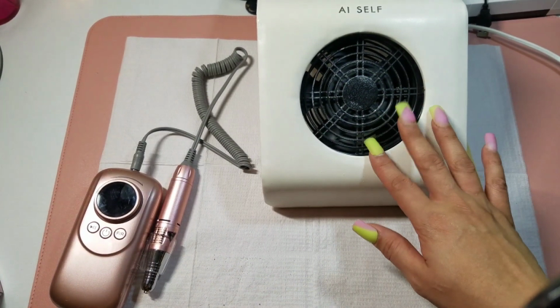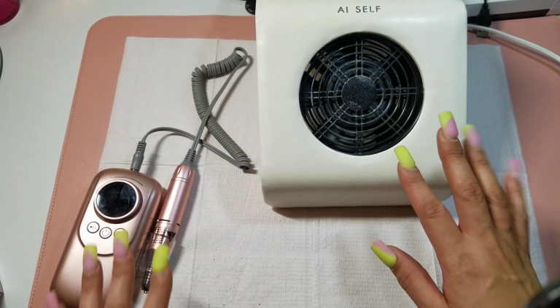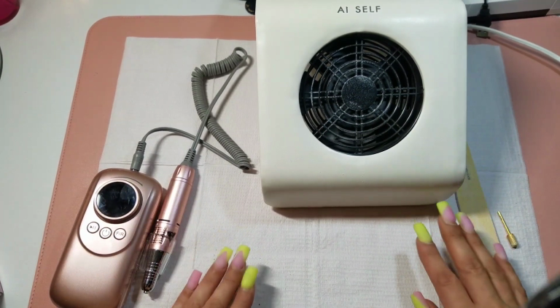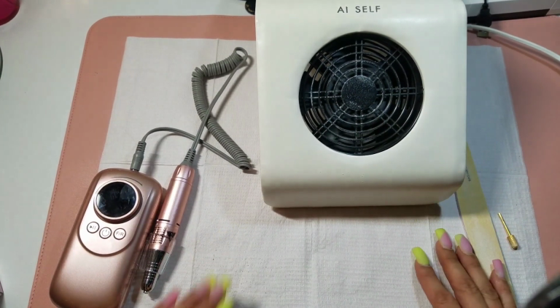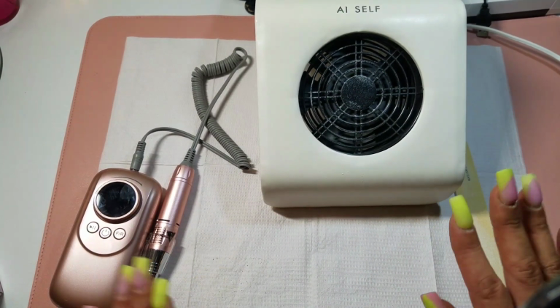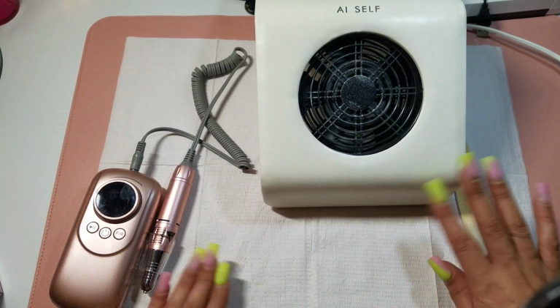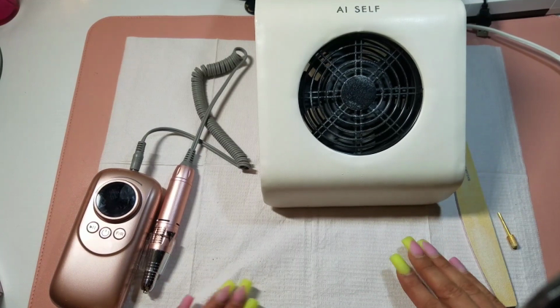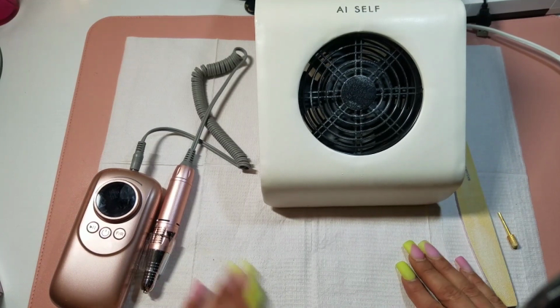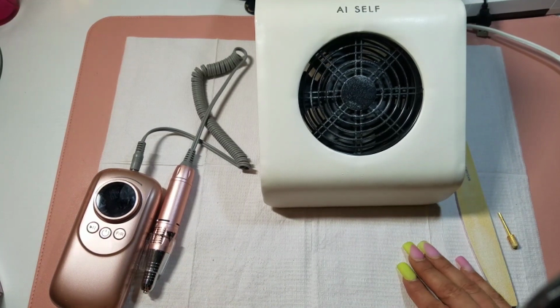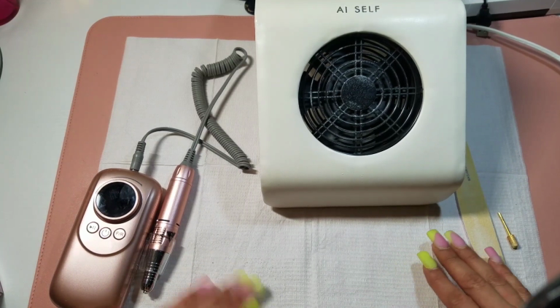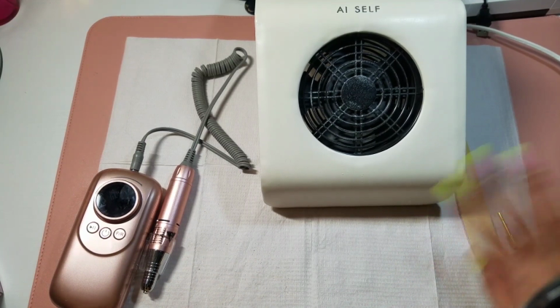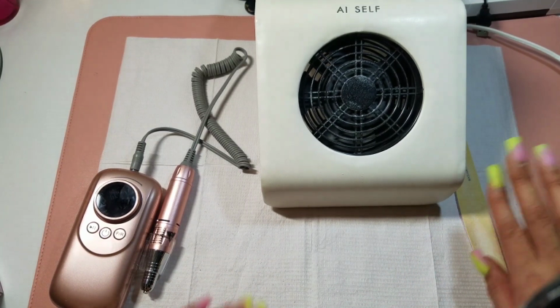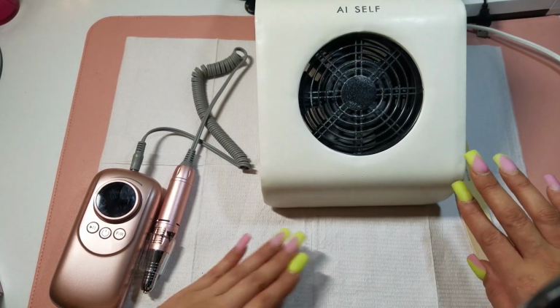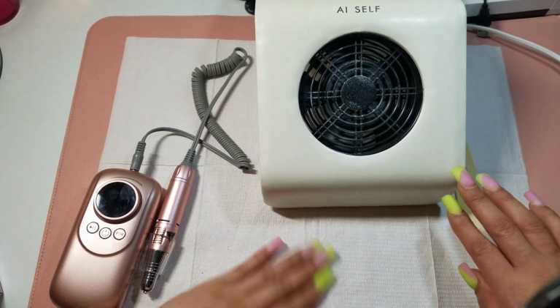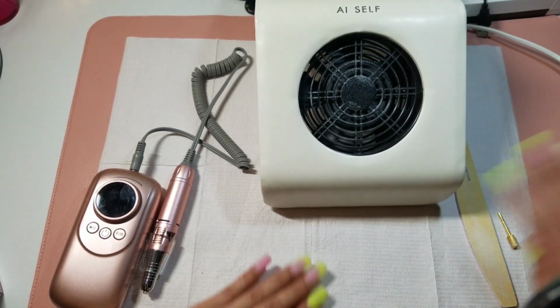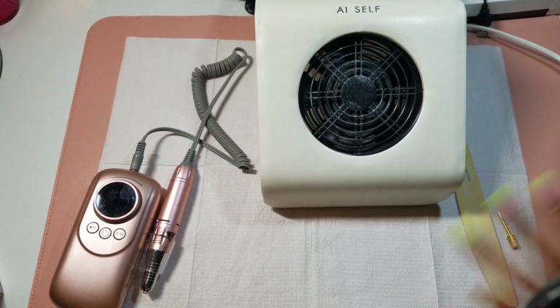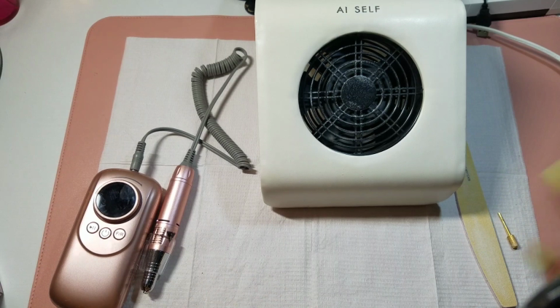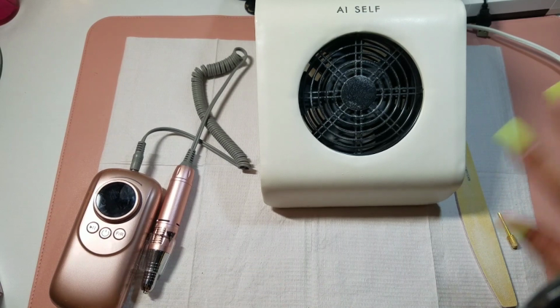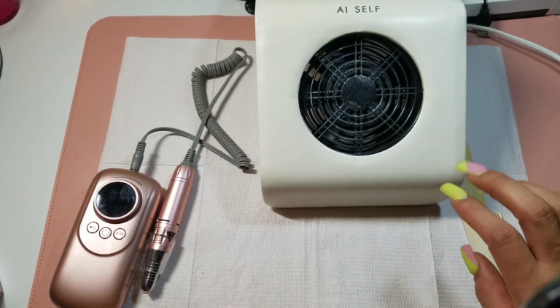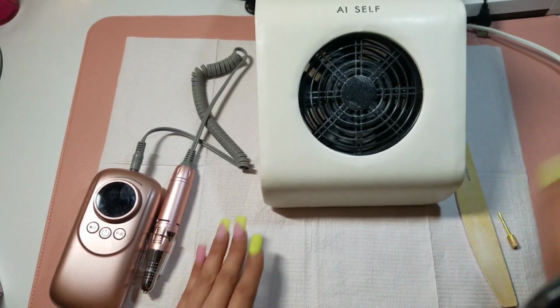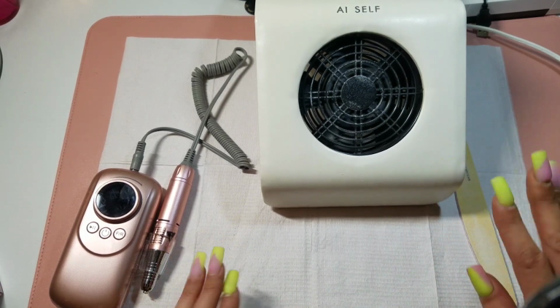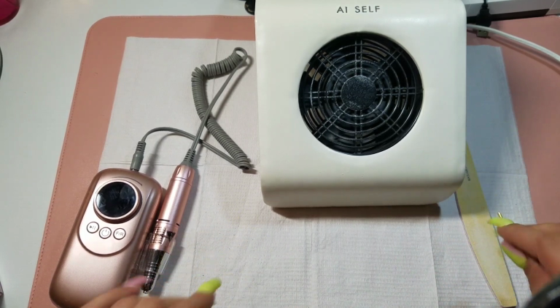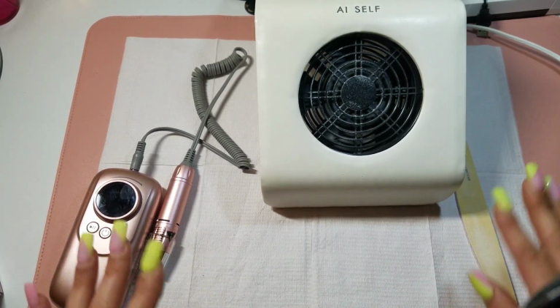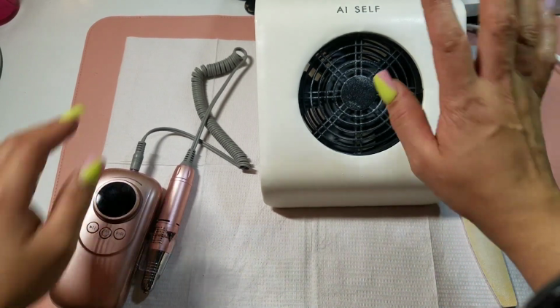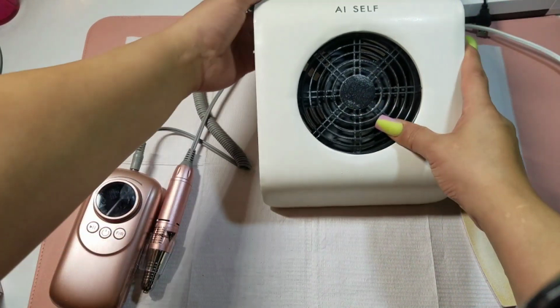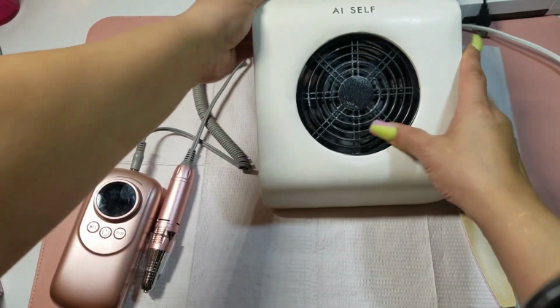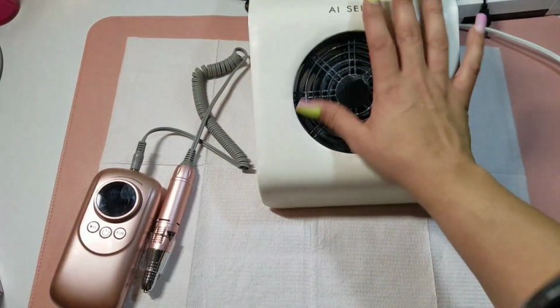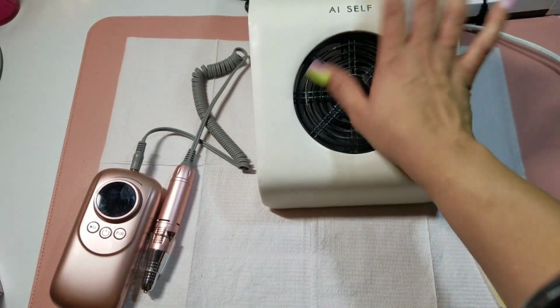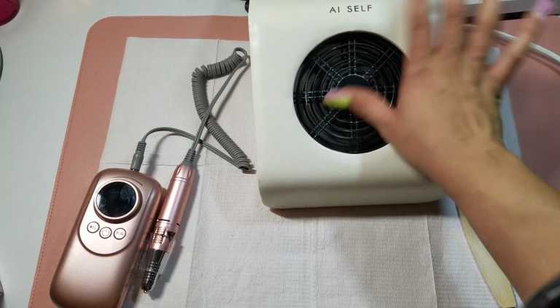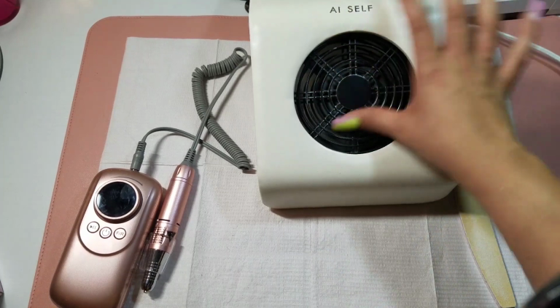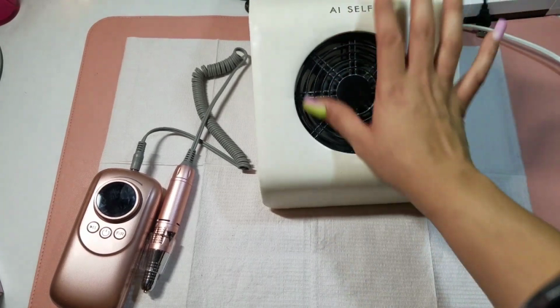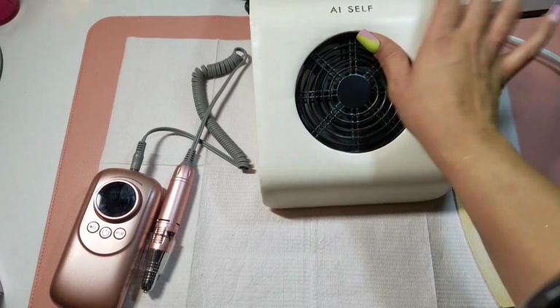Hi guys! Please excuse the background noise — this is the first thing I want to say. I have the AC on and I need it on because there is a heat wave going on out there and I just can't. I need it on, so you feel me — the breeze.